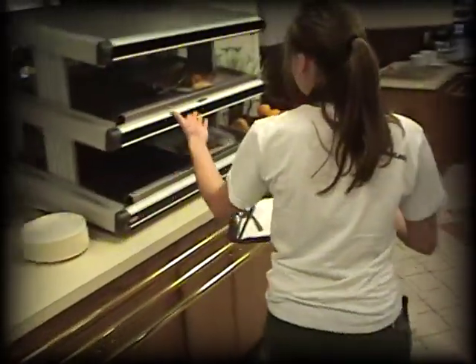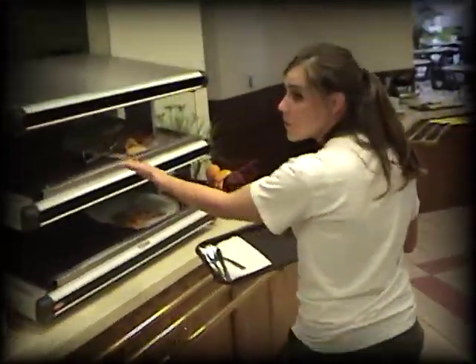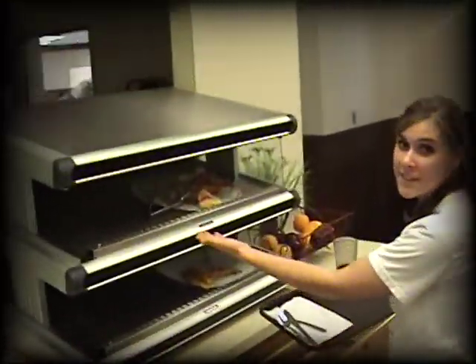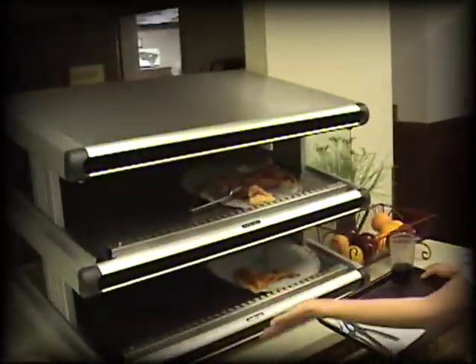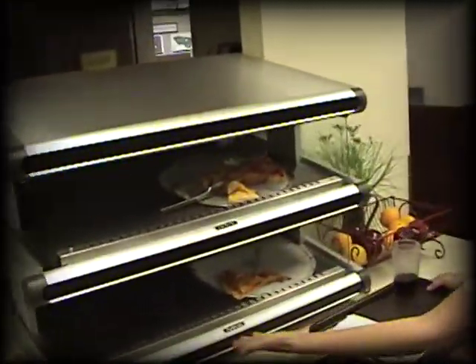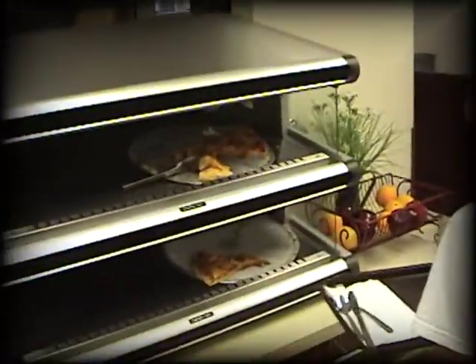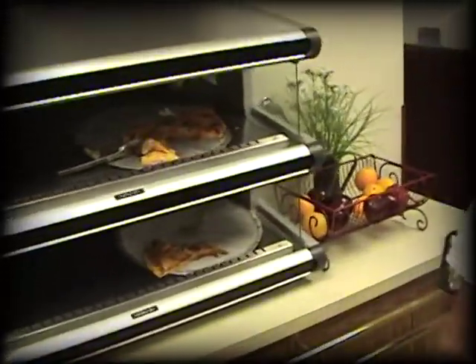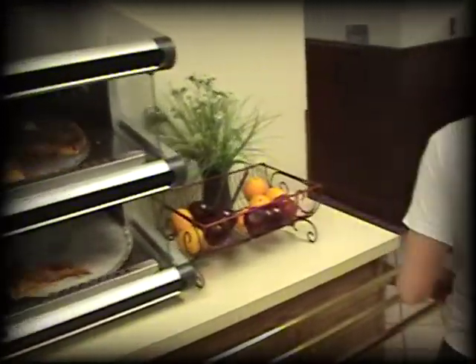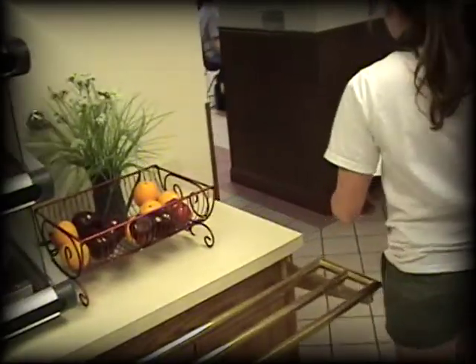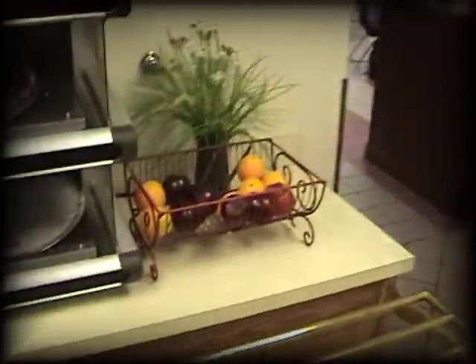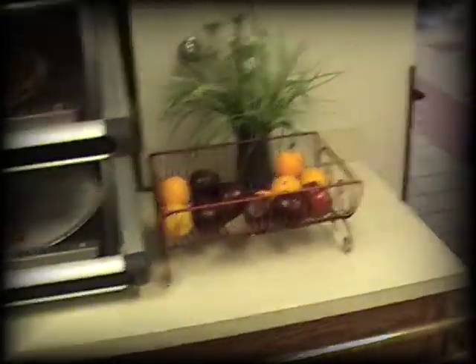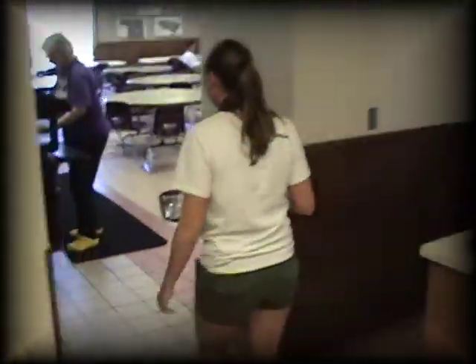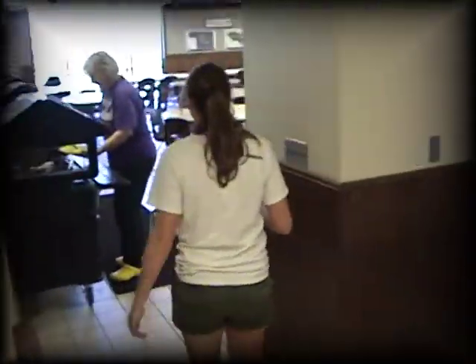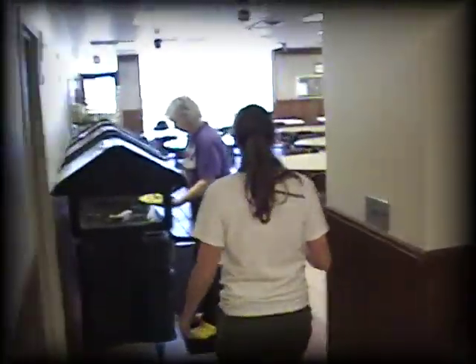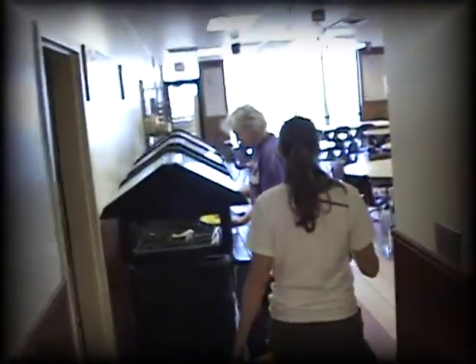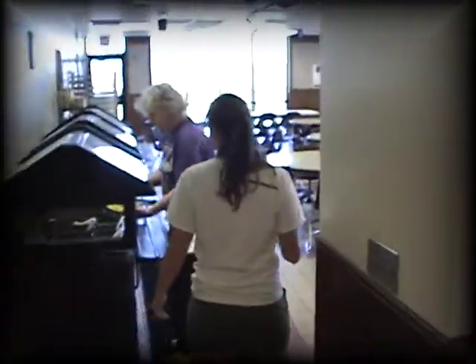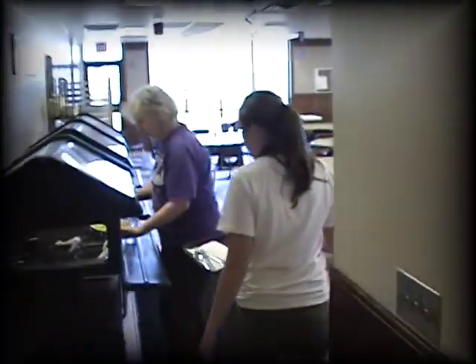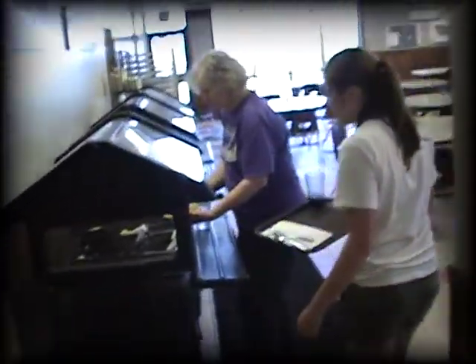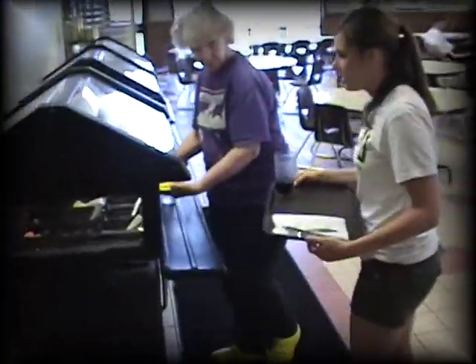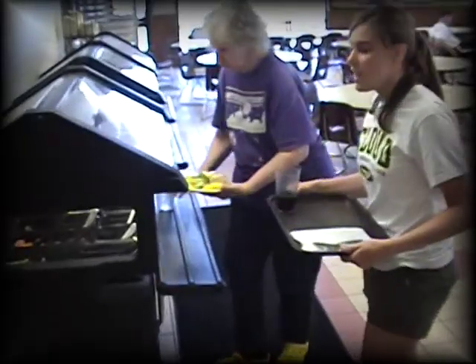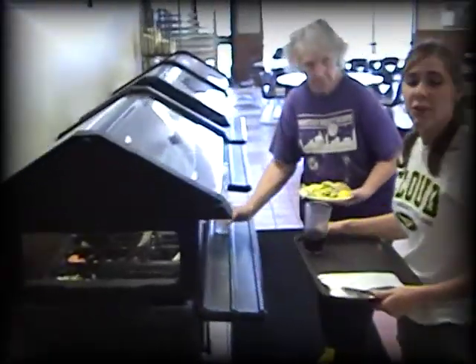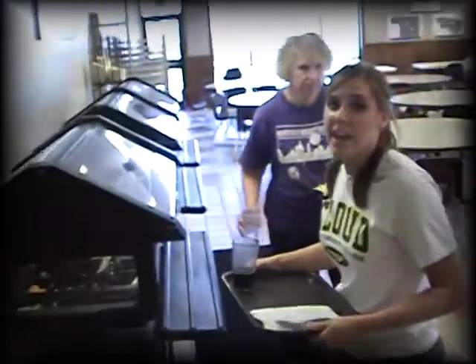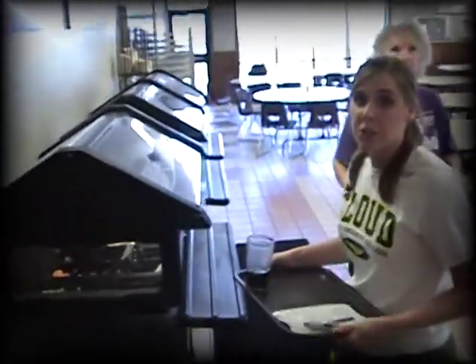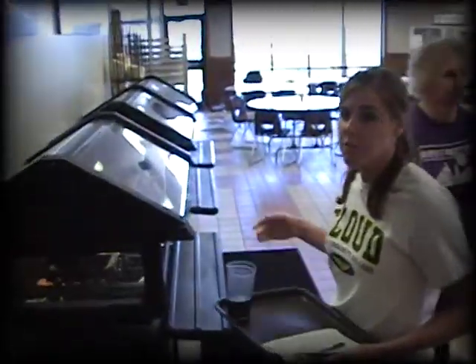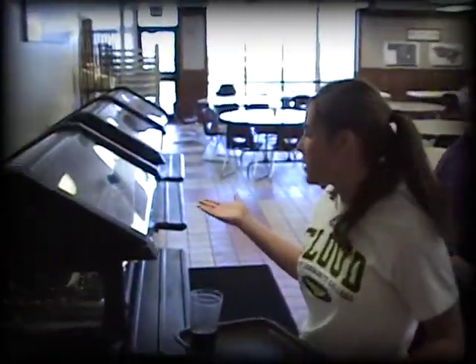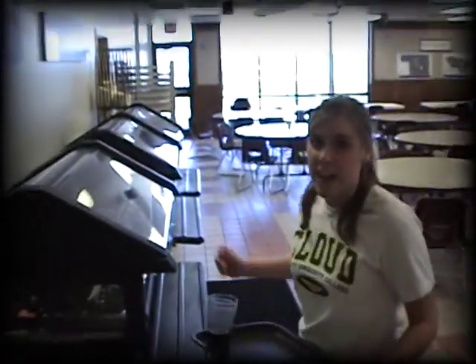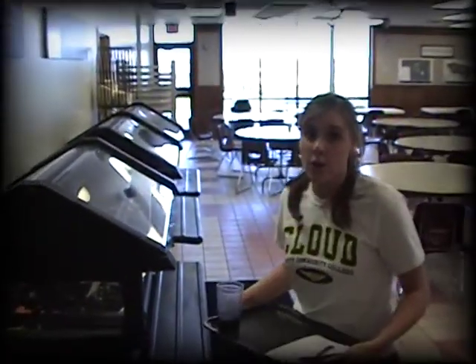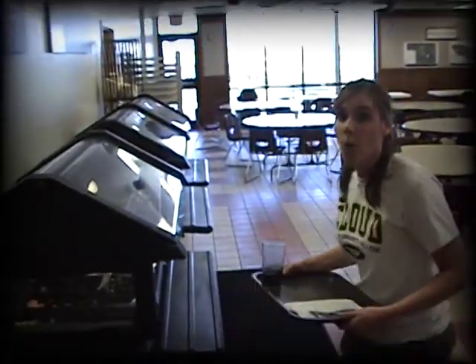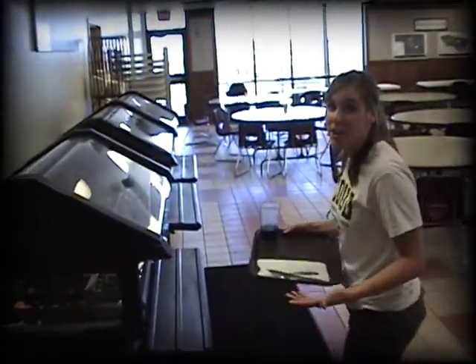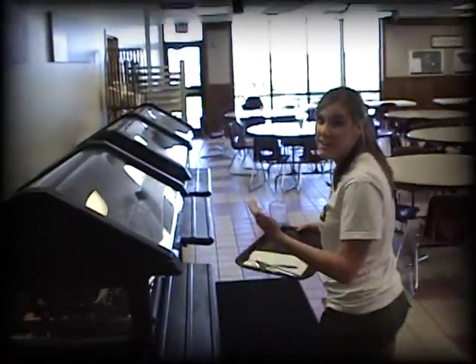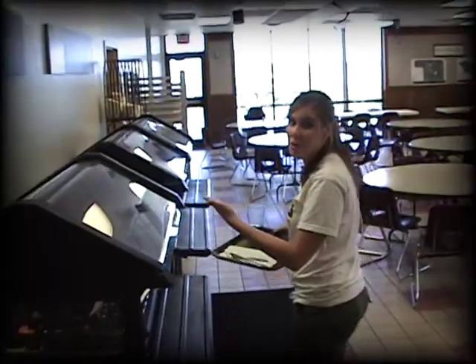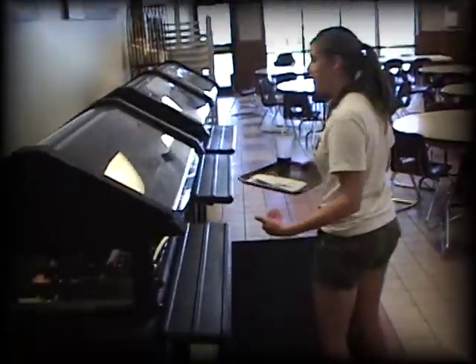There's also pizza here every day. If you want to be healthy, you can always make yourself a salad, or you can have a sandwich down here.